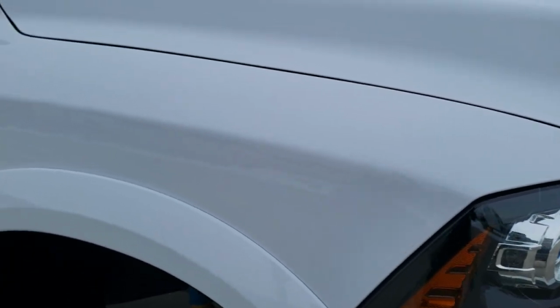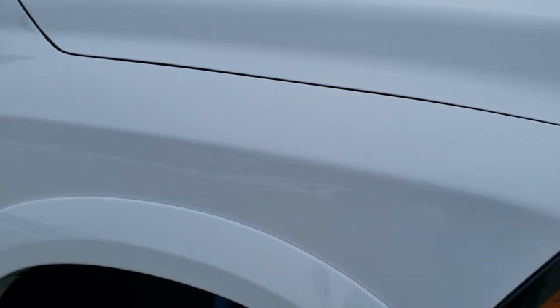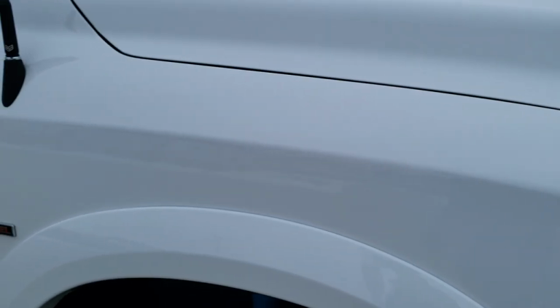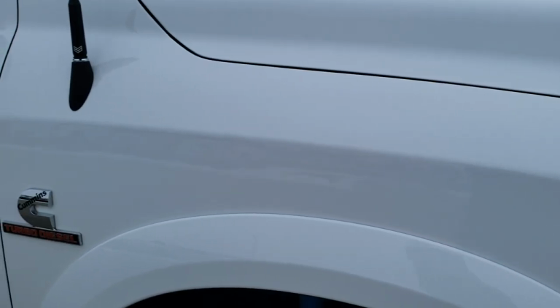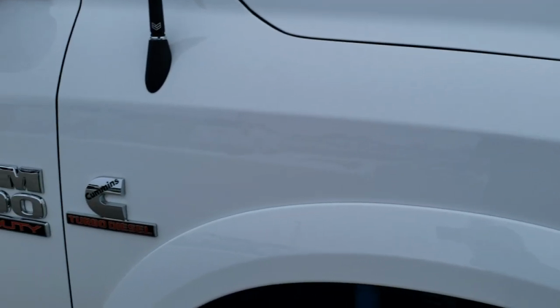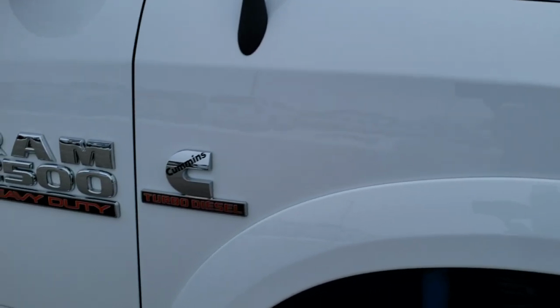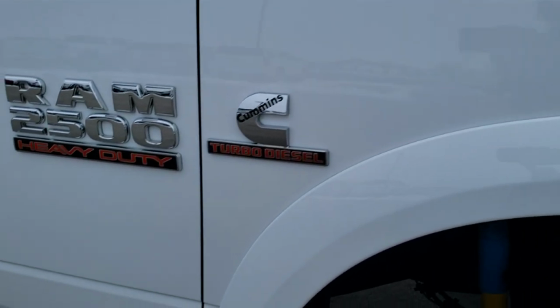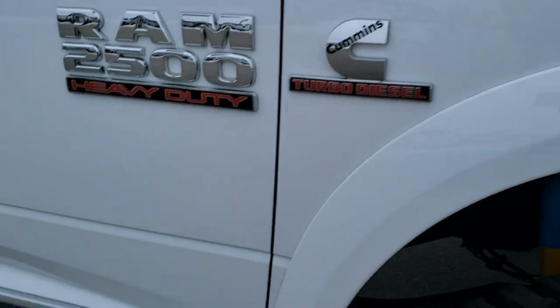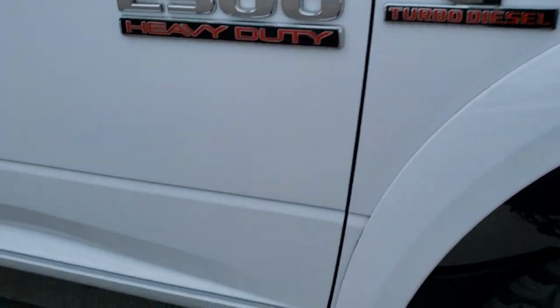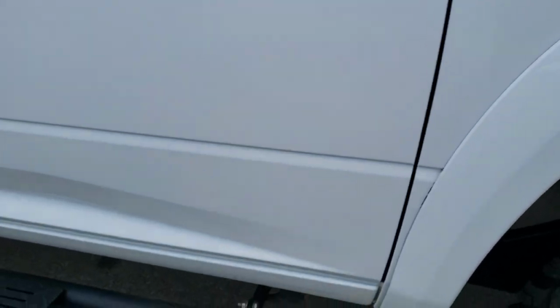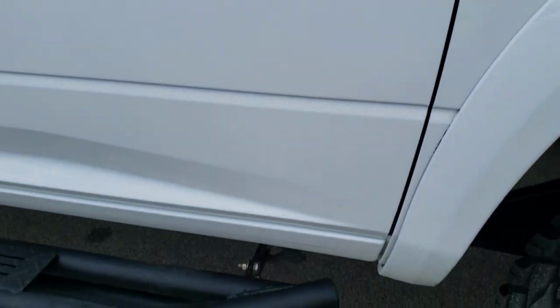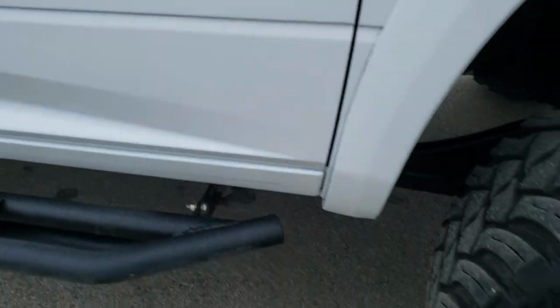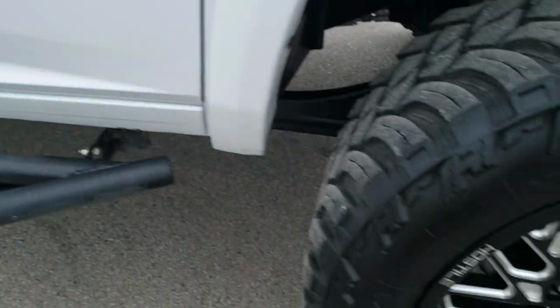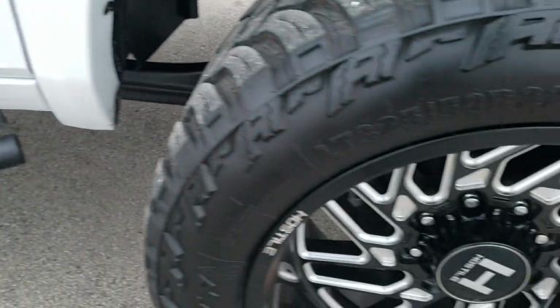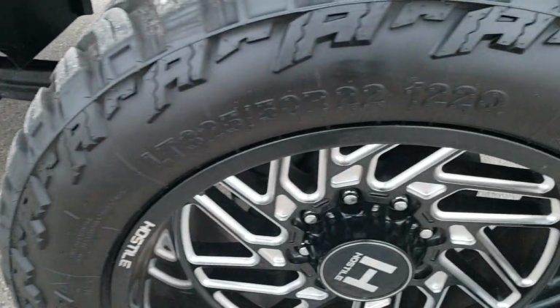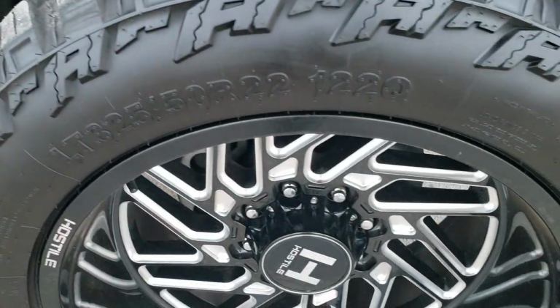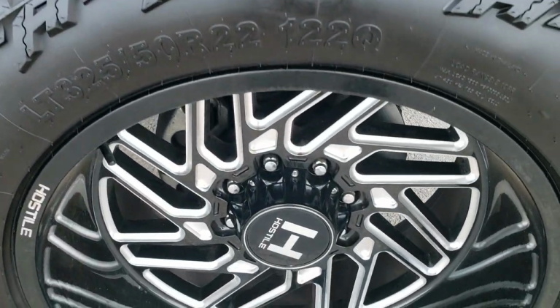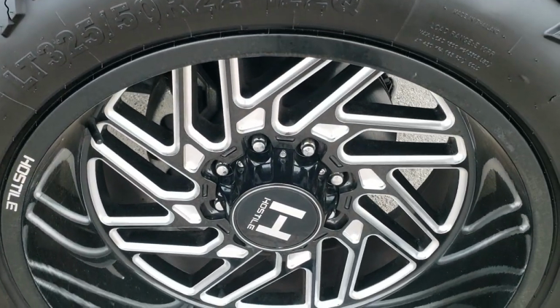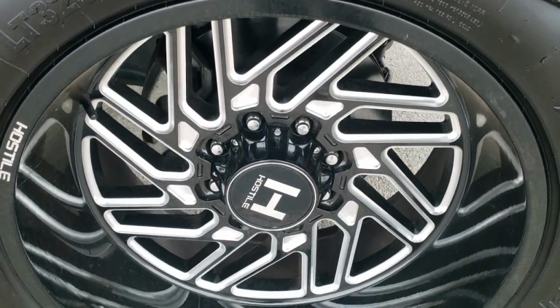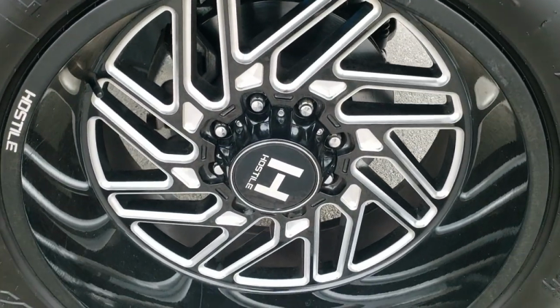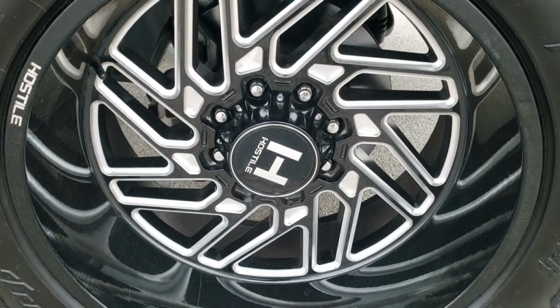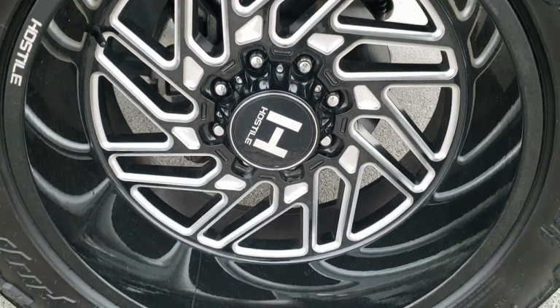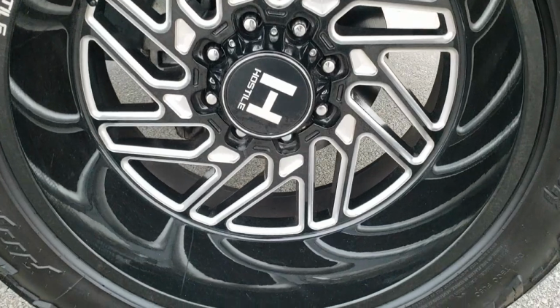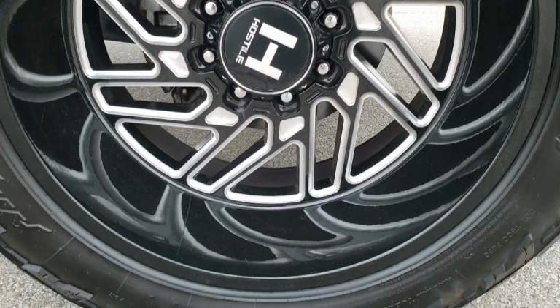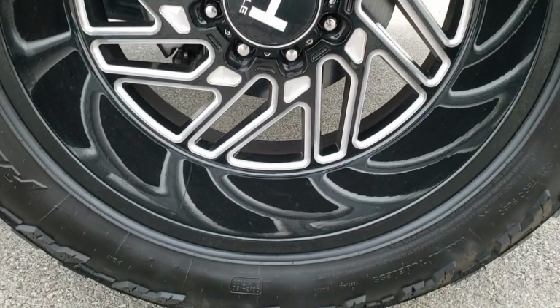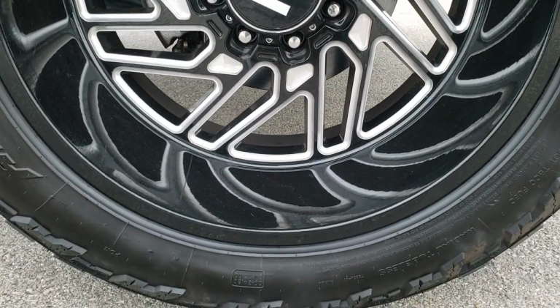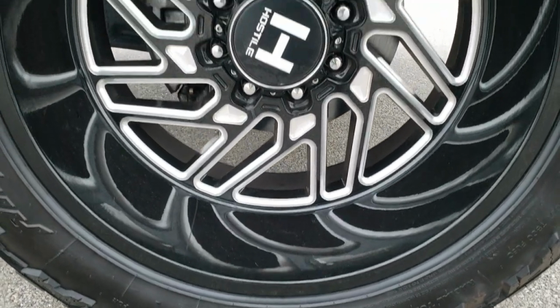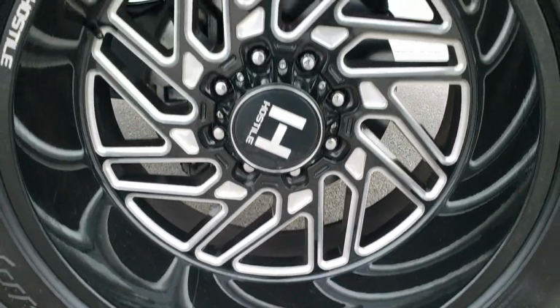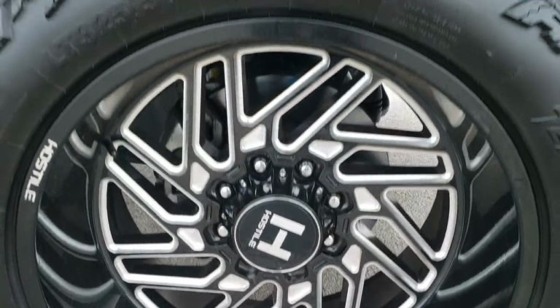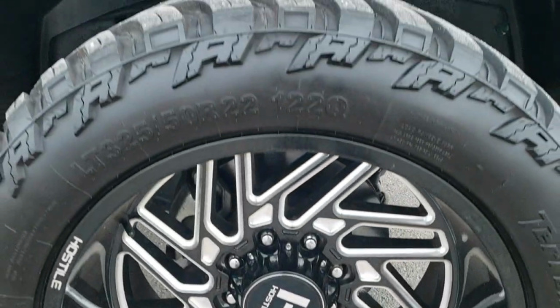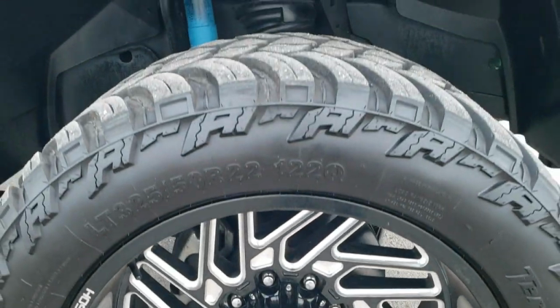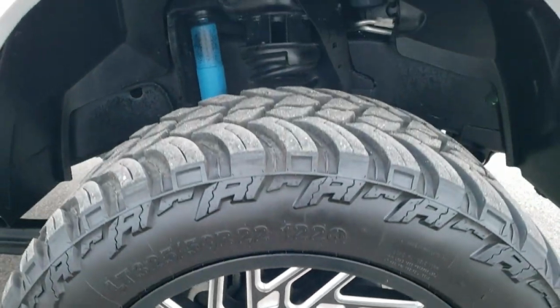The passenger side fender has no dents or dings, and the passenger side rim has no scuffs or scrapes — that is in really nice condition as well.